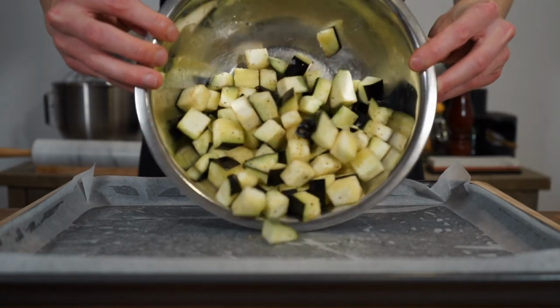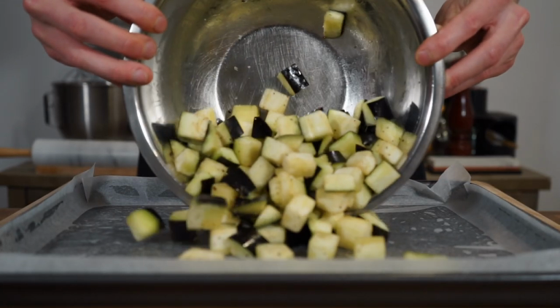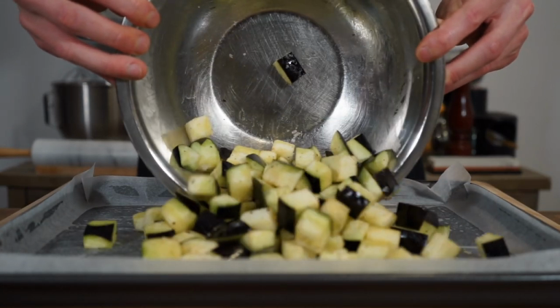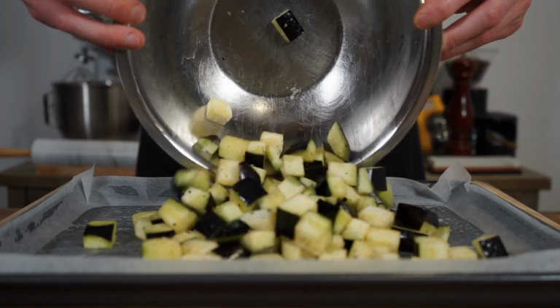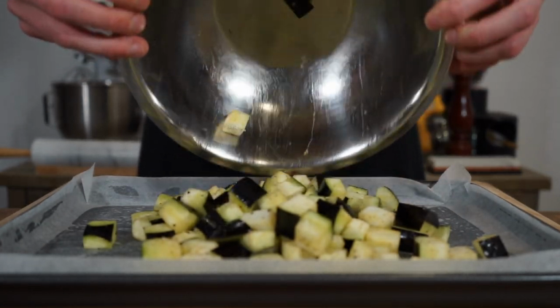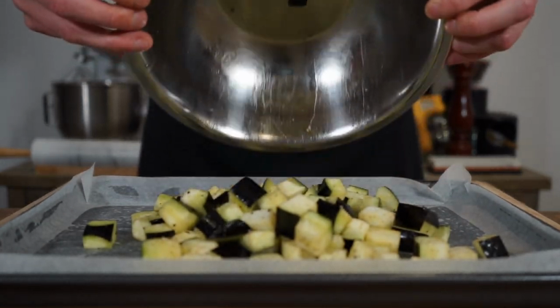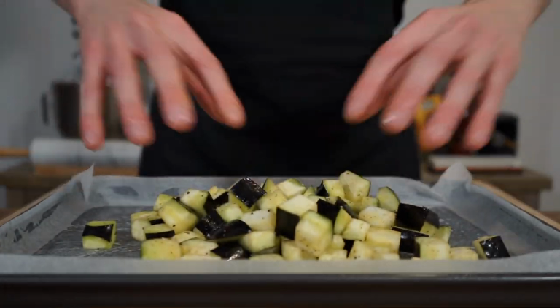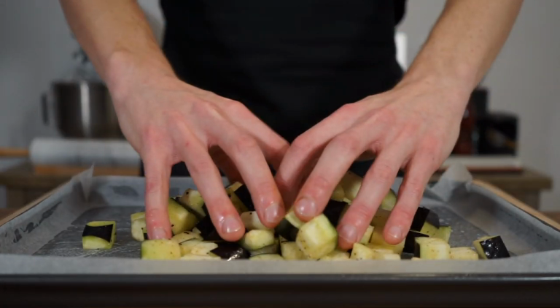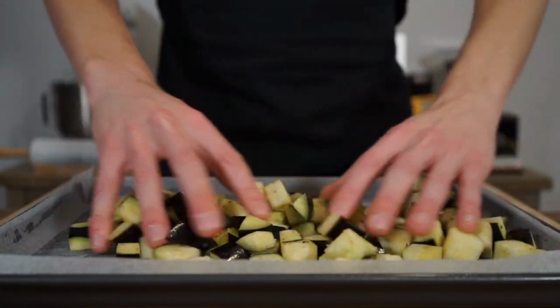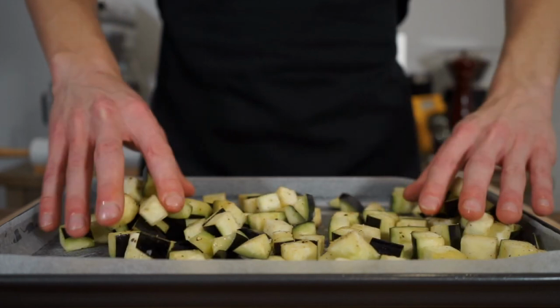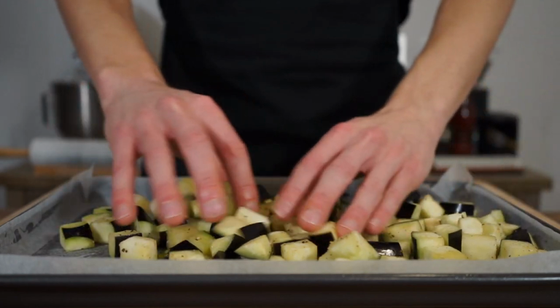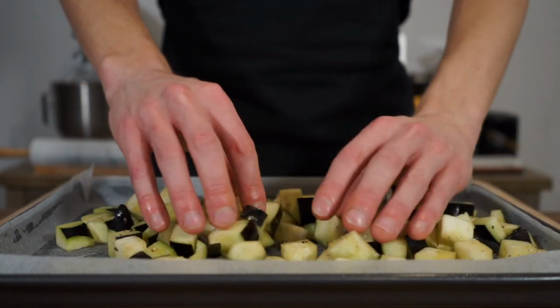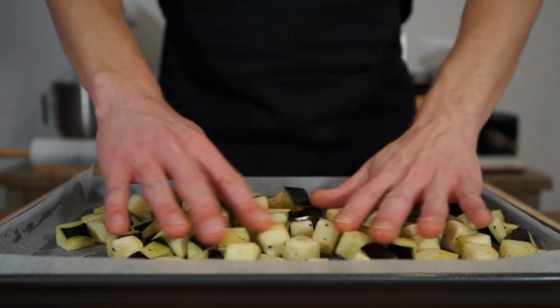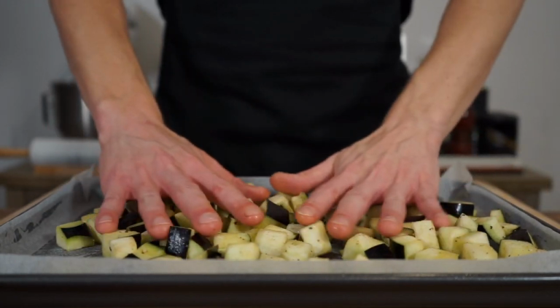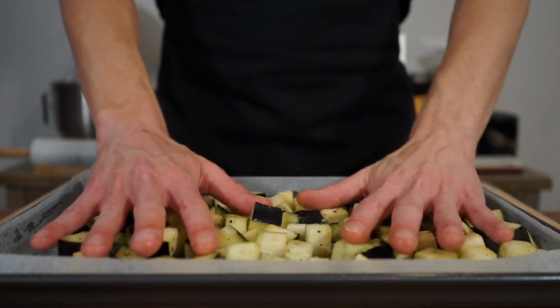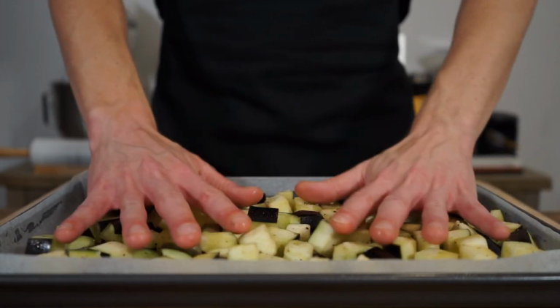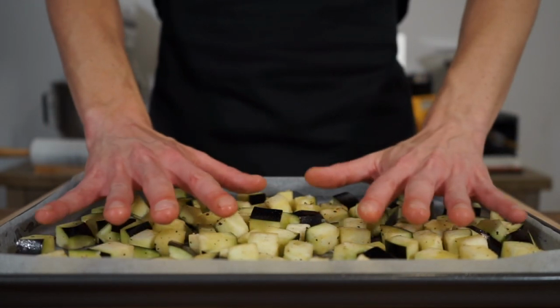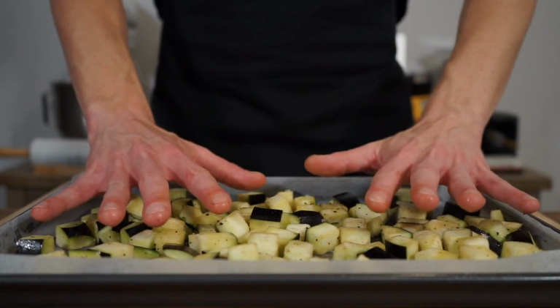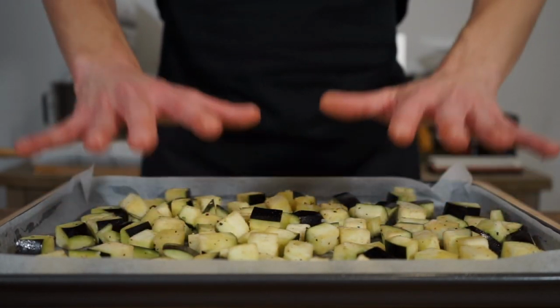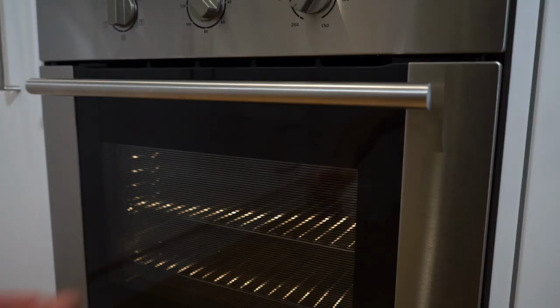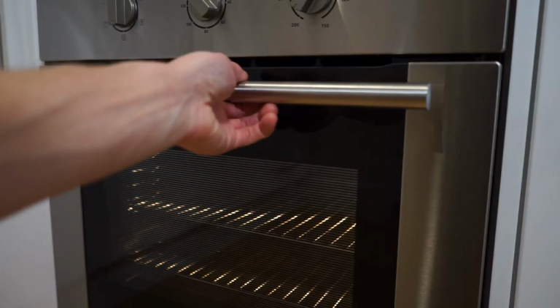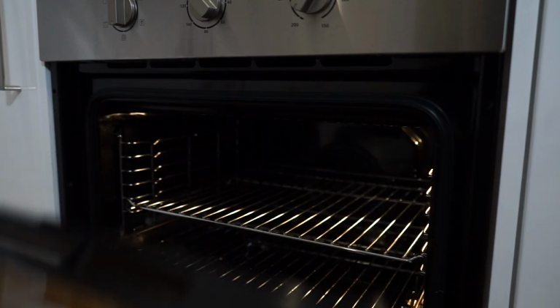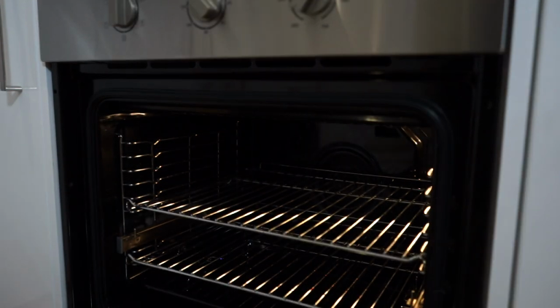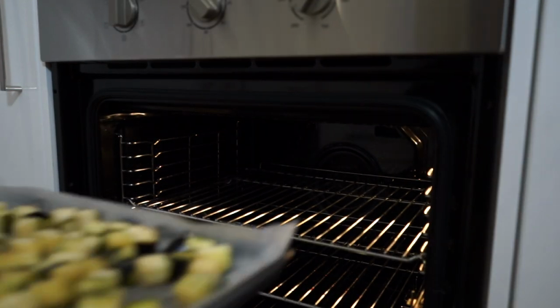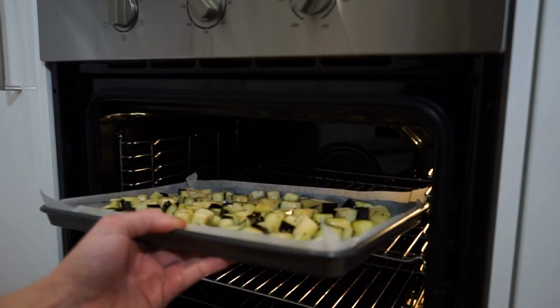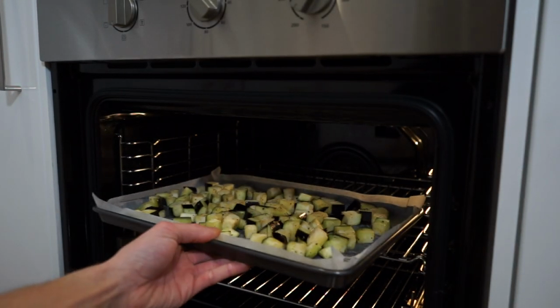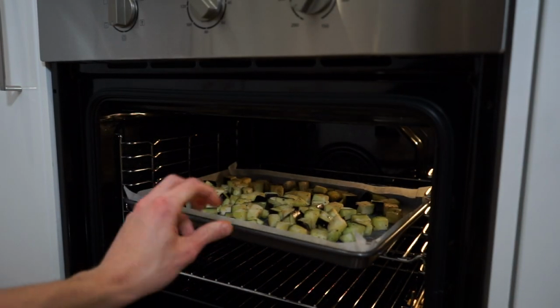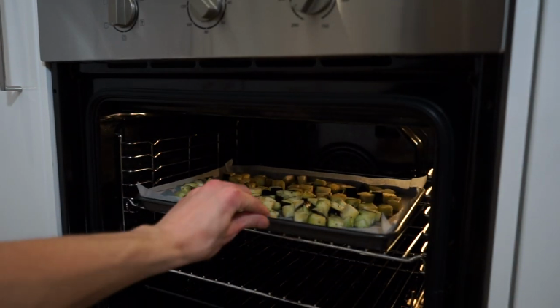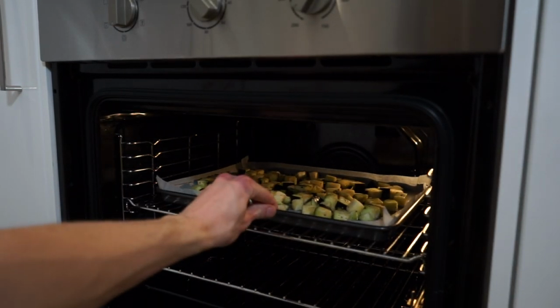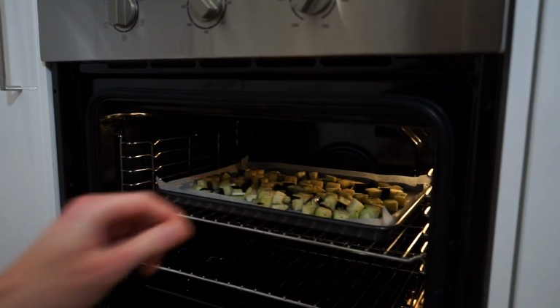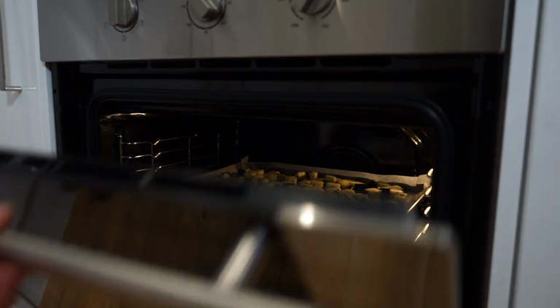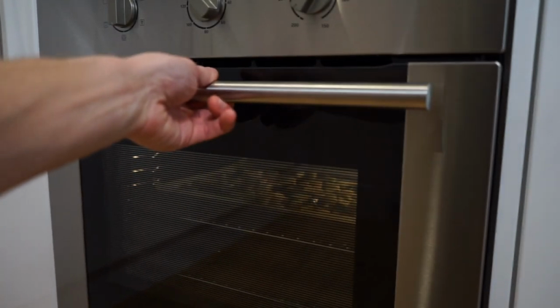Transfer it to a baking tray lined with parchment paper, spread it out so it's not all on top of one another, then make your way over to a preheated oven set to 220 degrees Celsius or 430 degrees Fahrenheit and roast for 25 minutes, mixing it around halfway through.